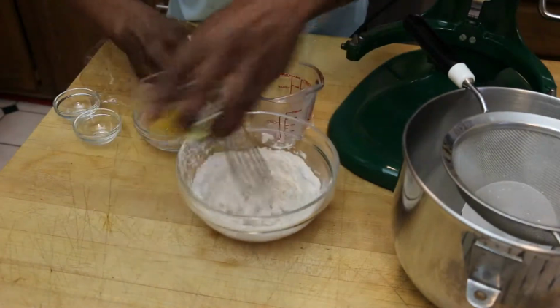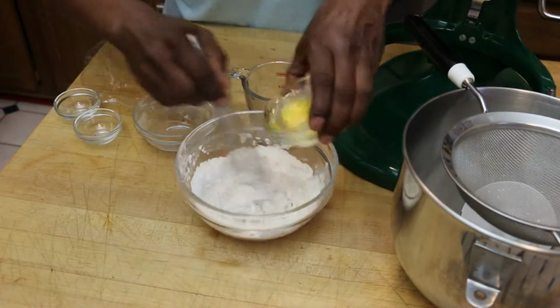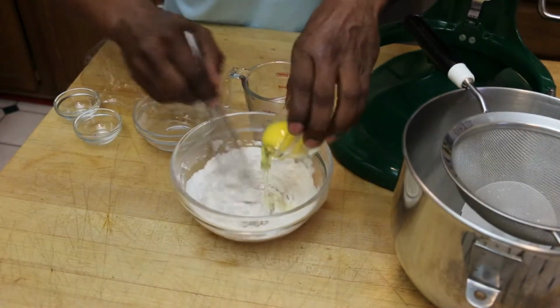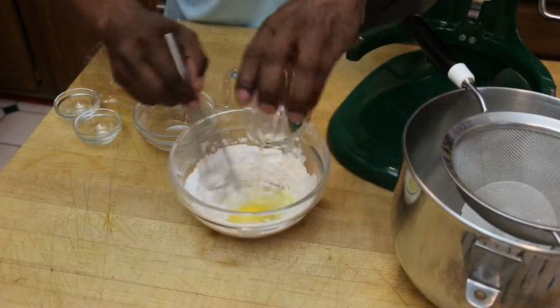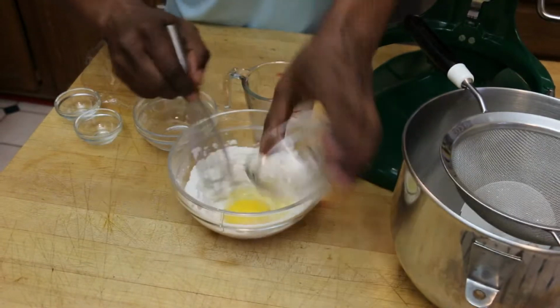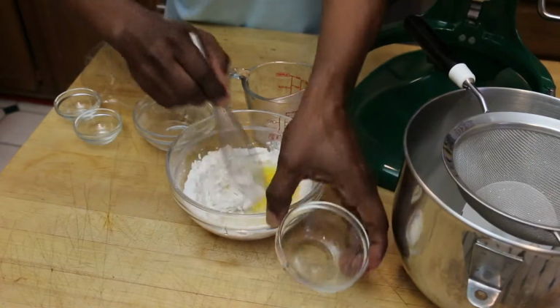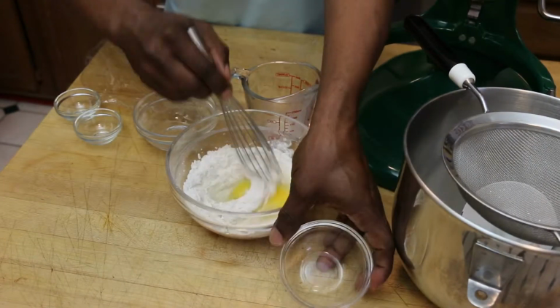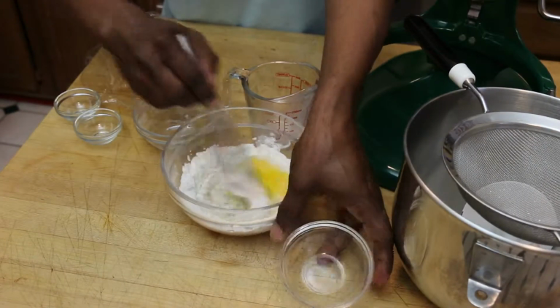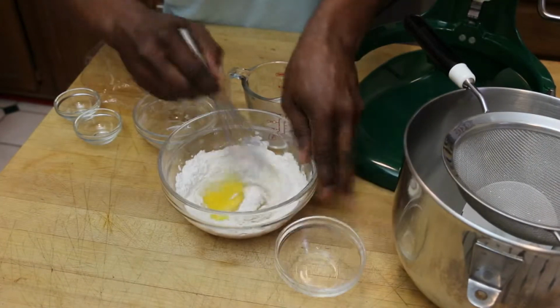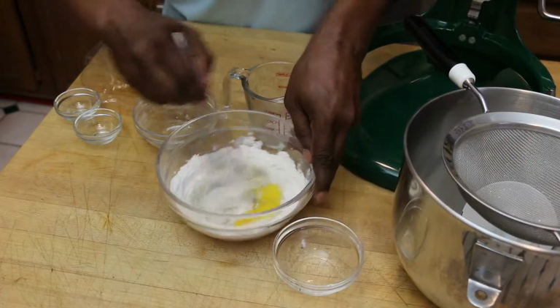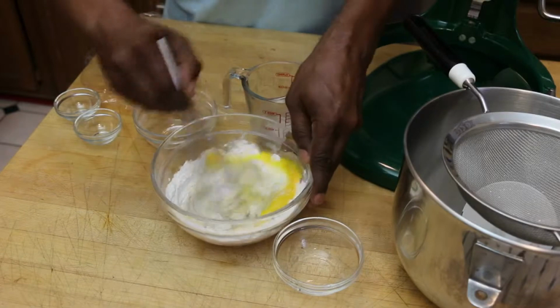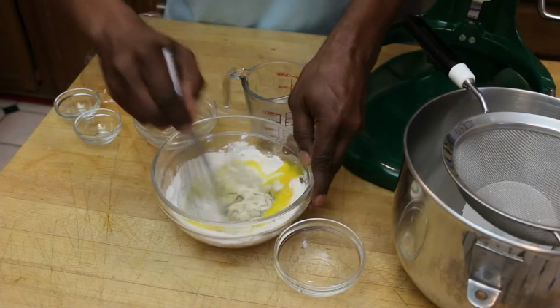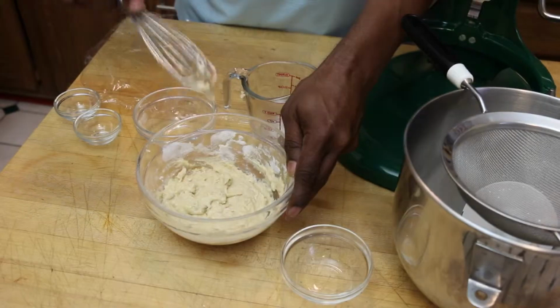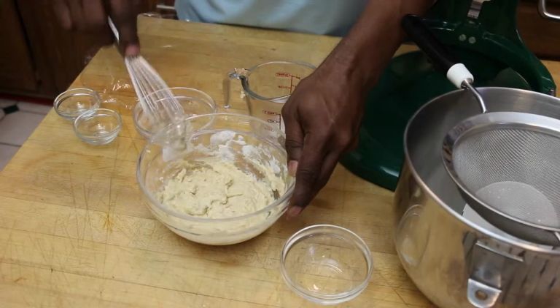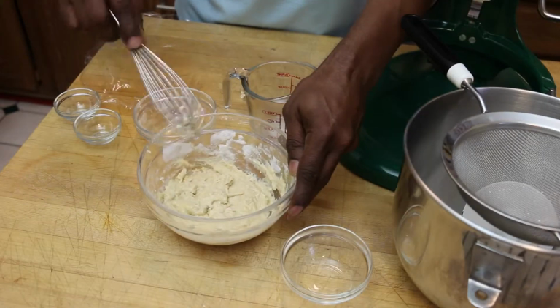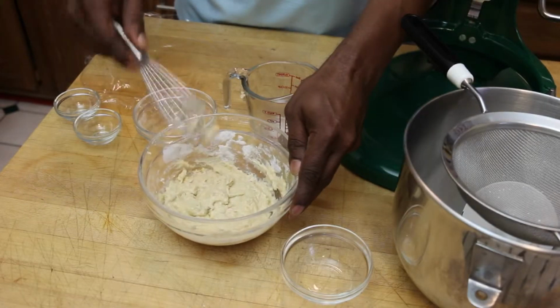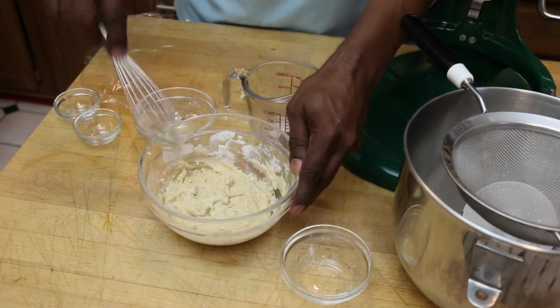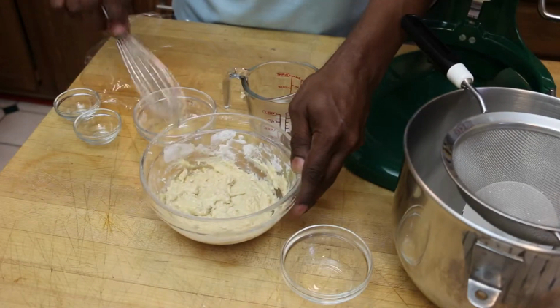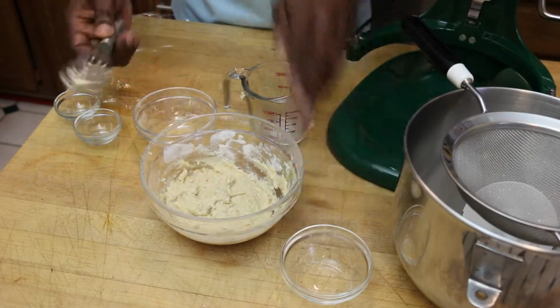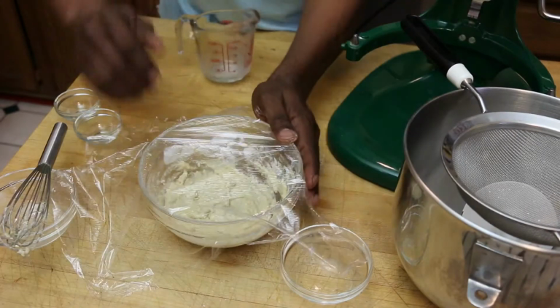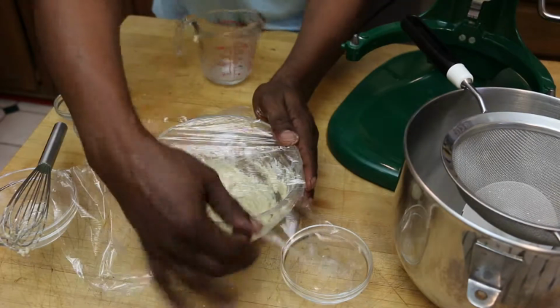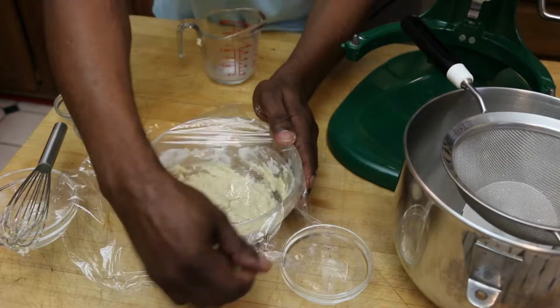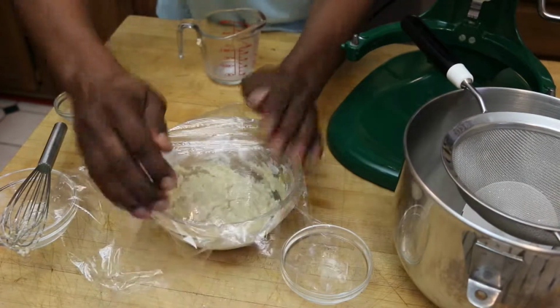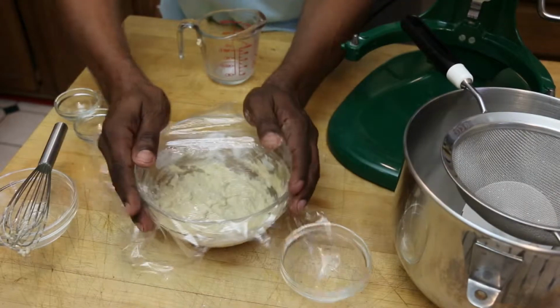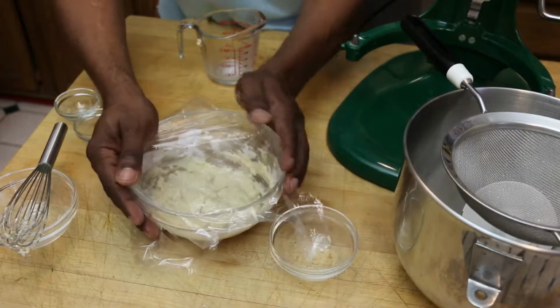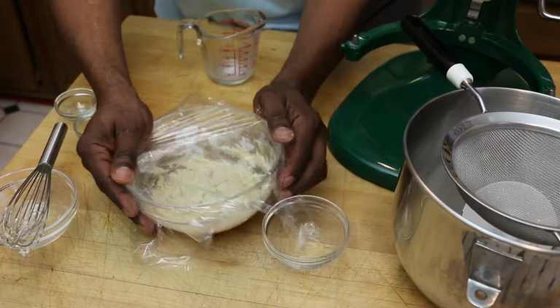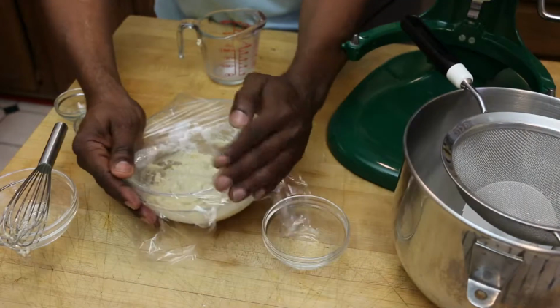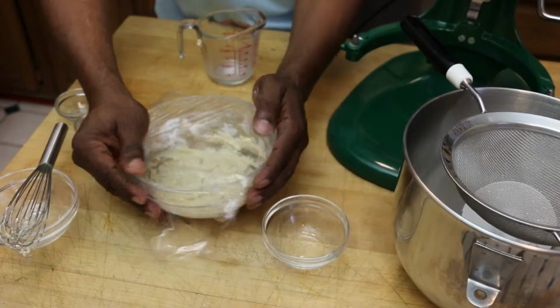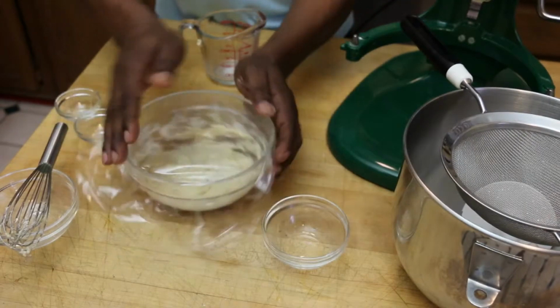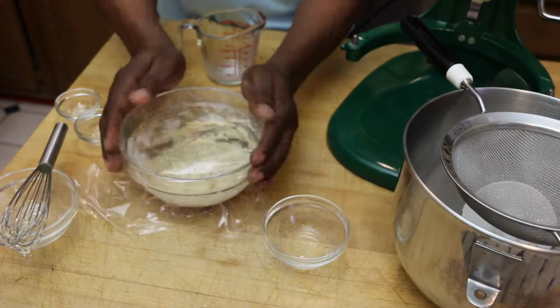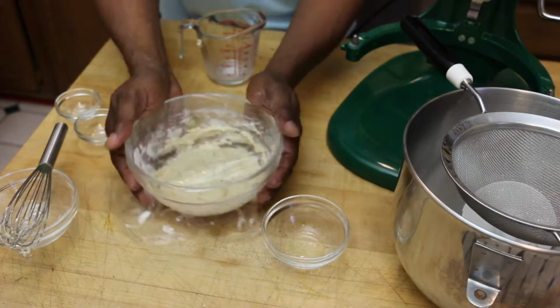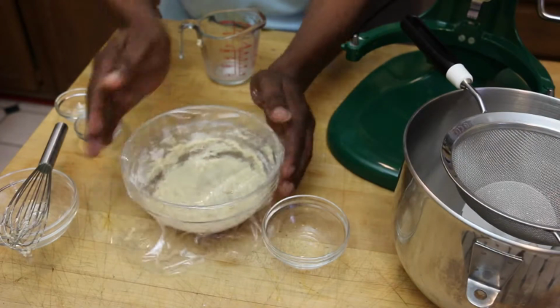I'm going to add one large egg as well. Get all that blended together and then I'm going to wrap this in plastic and let it rest for 45 minutes for the yeast to do its thing.